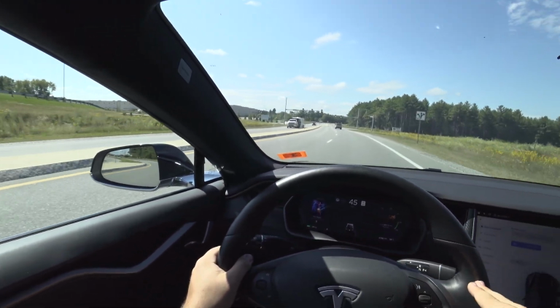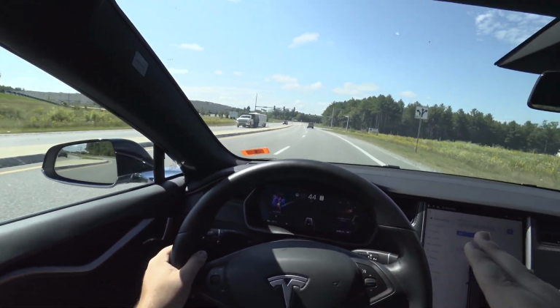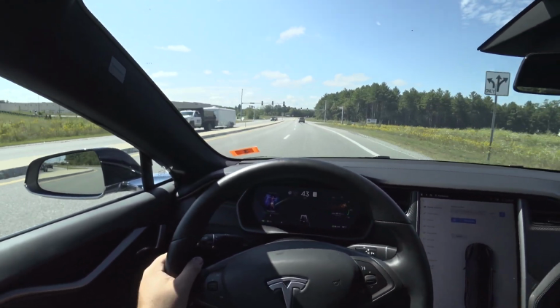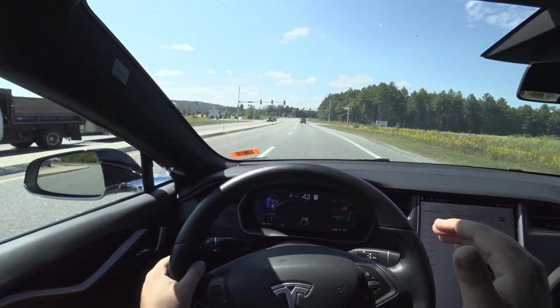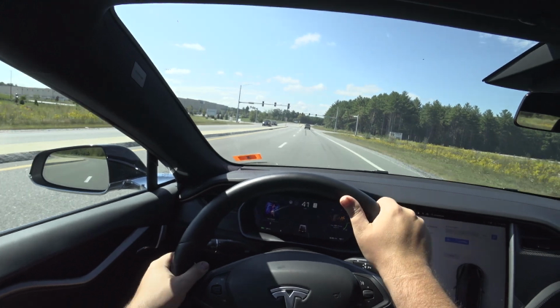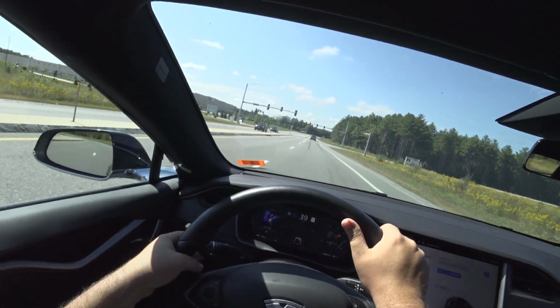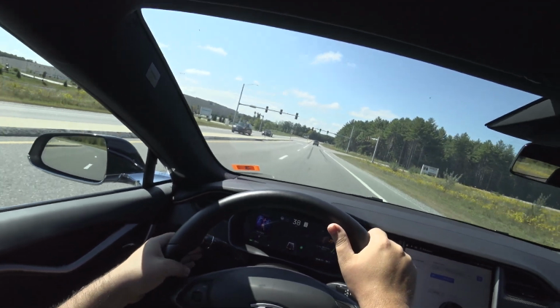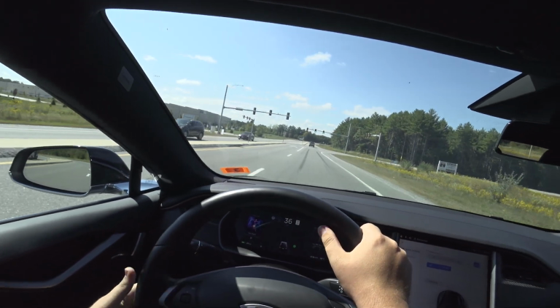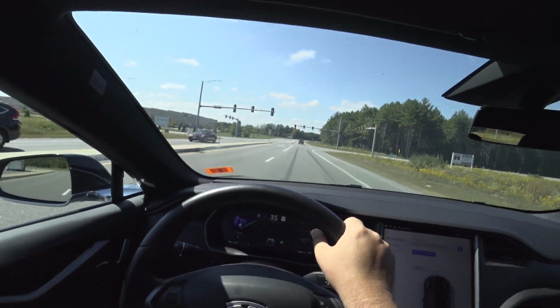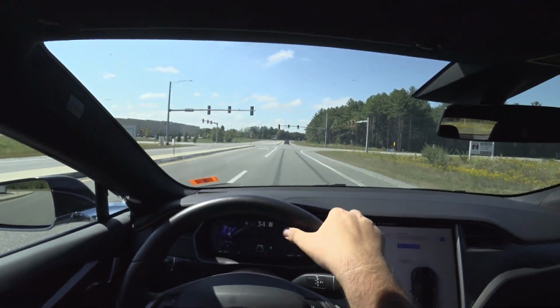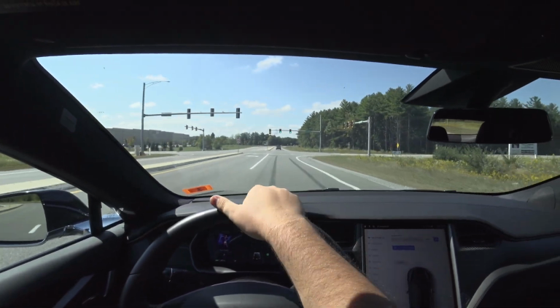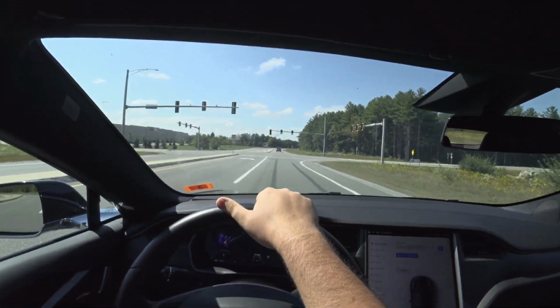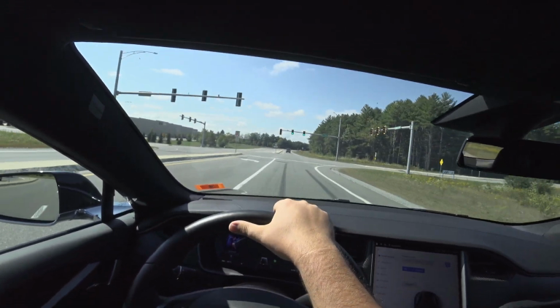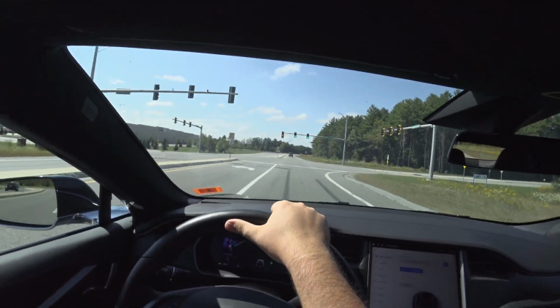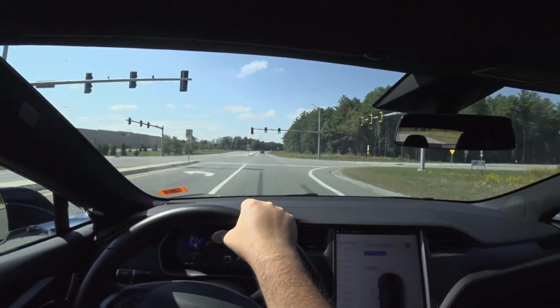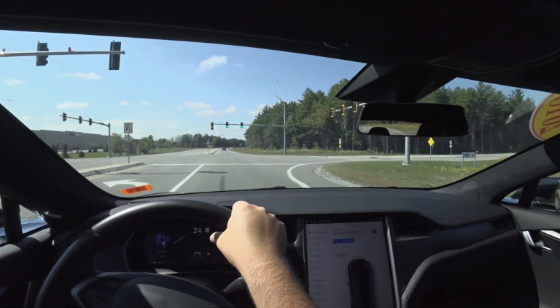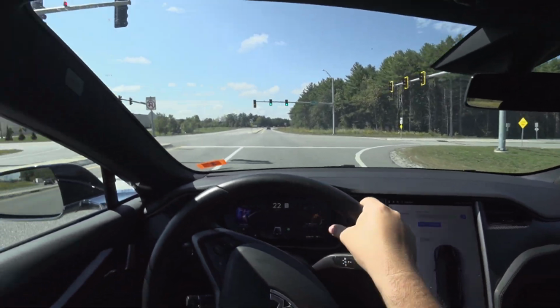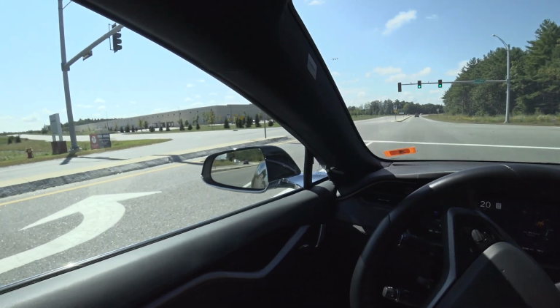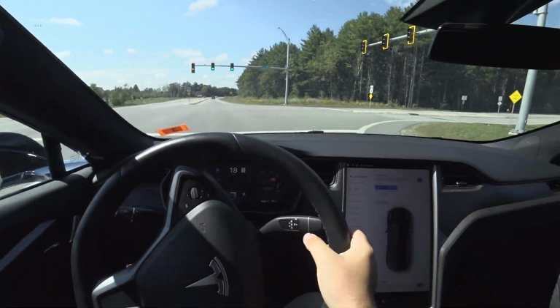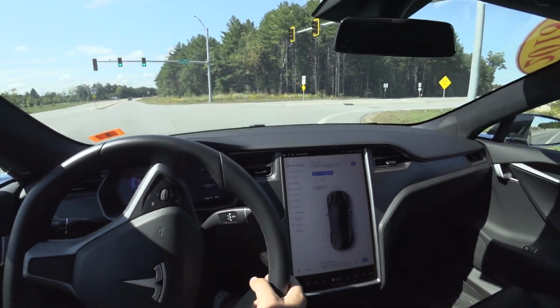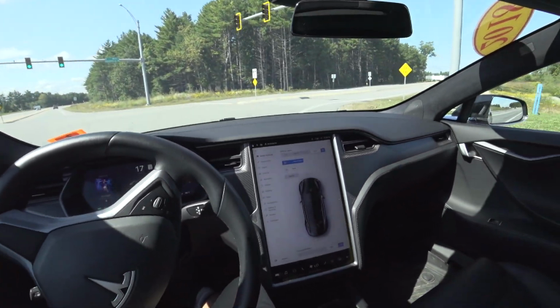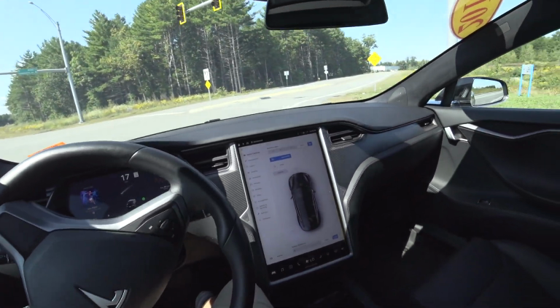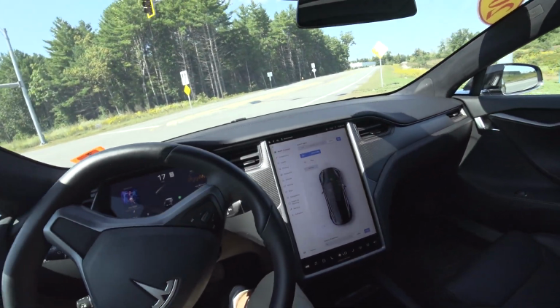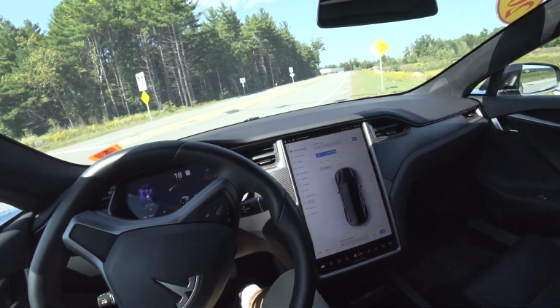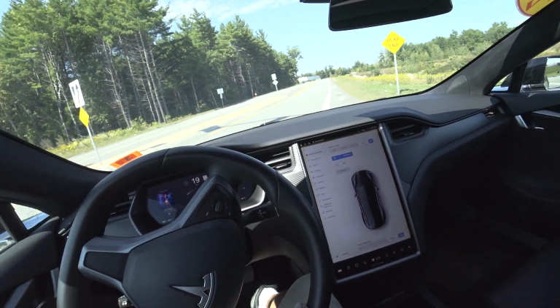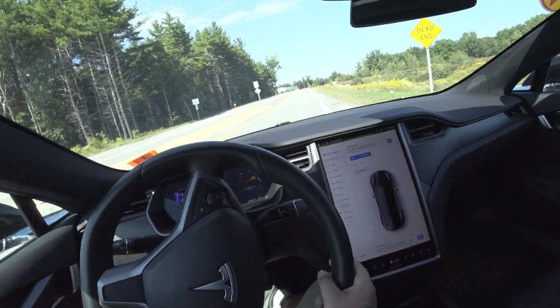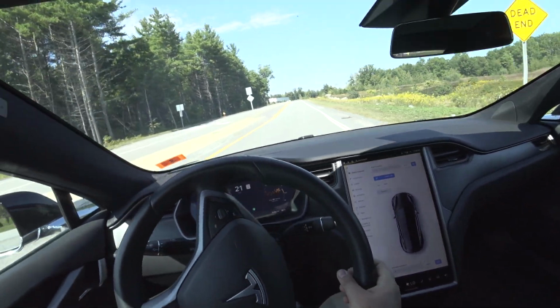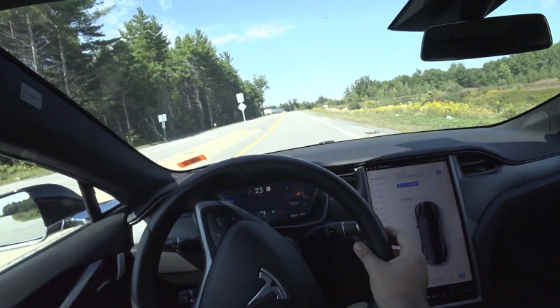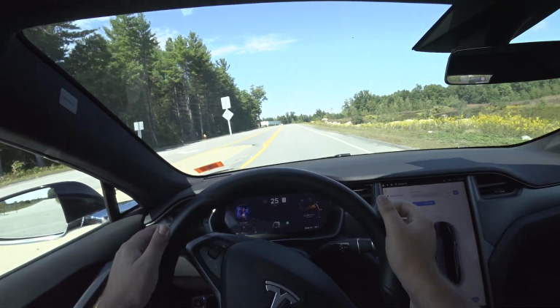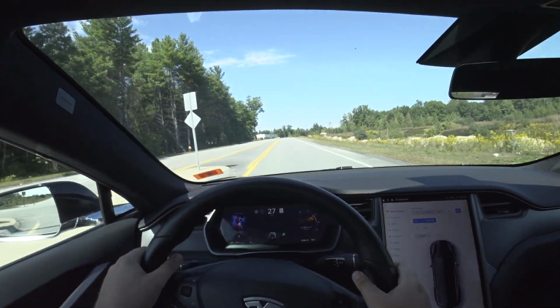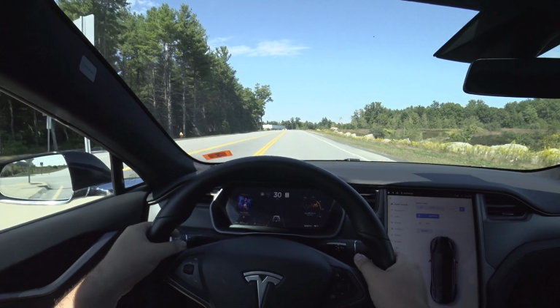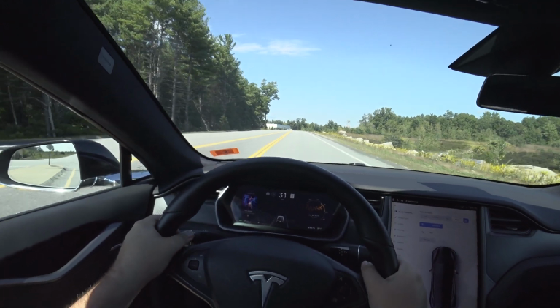I honestly have to do a direct comparison — drive a Porsche Taycan and this back to back — because honestly, they're both excellent cars.